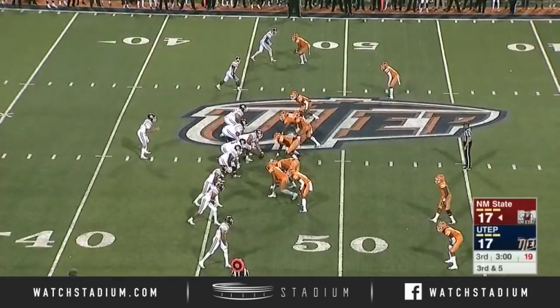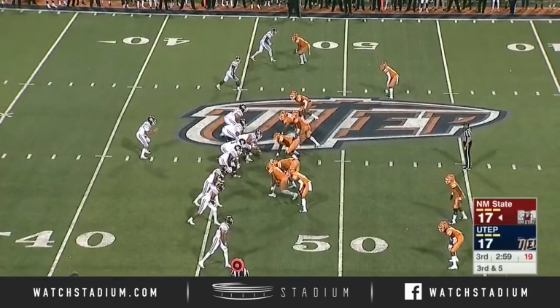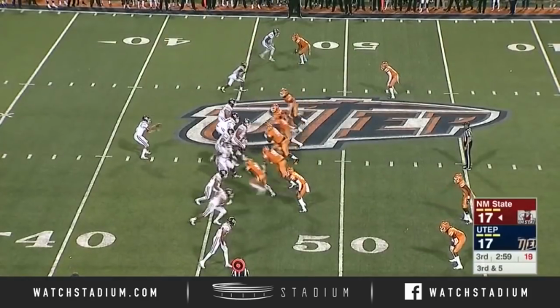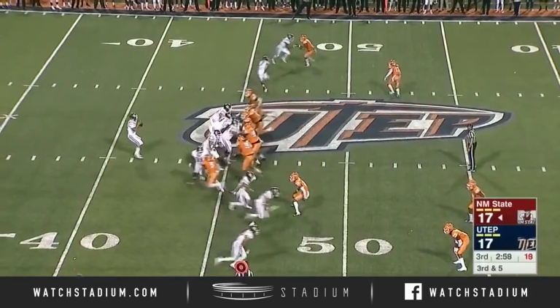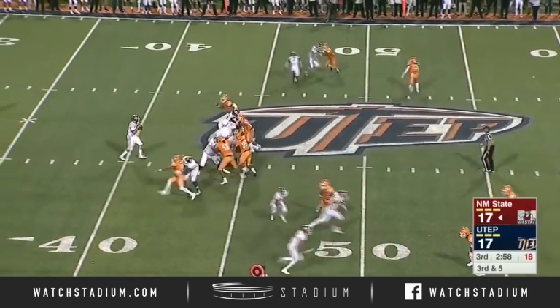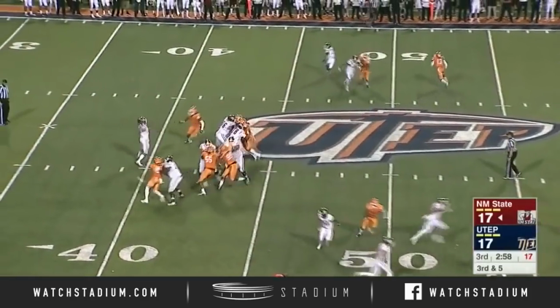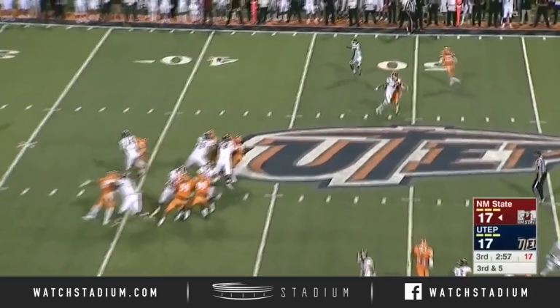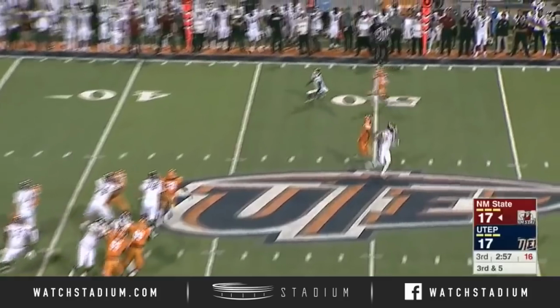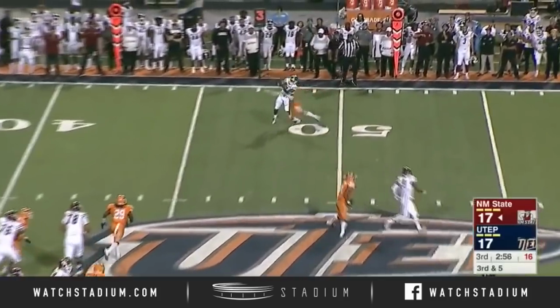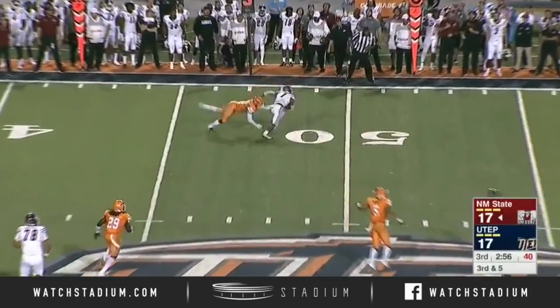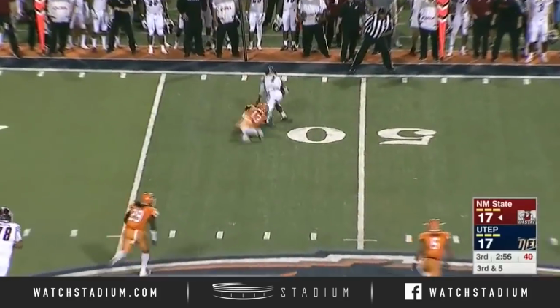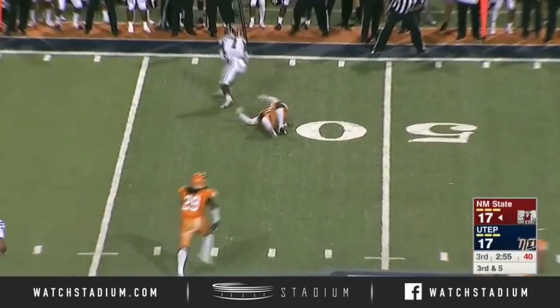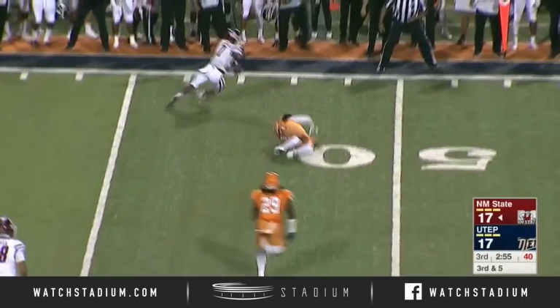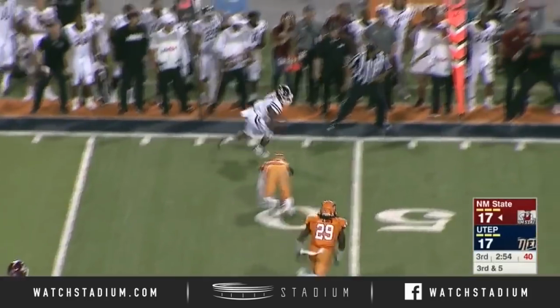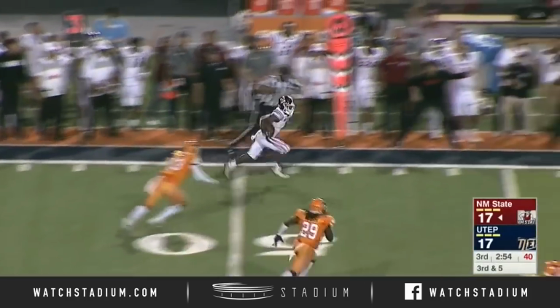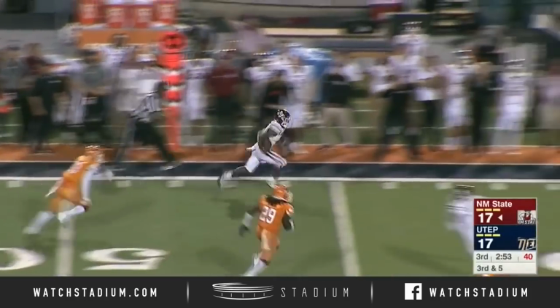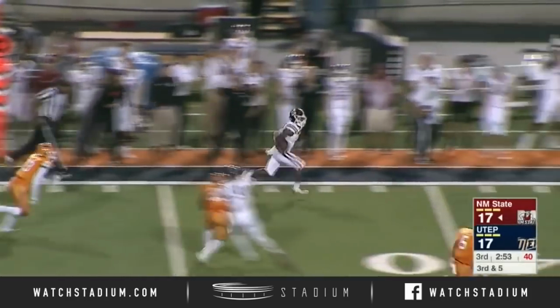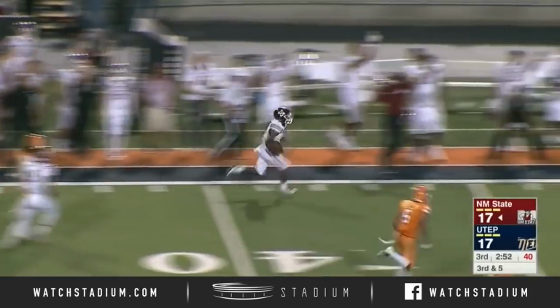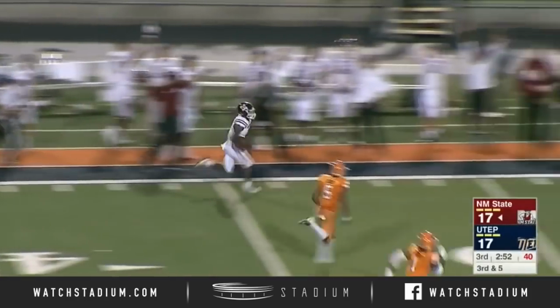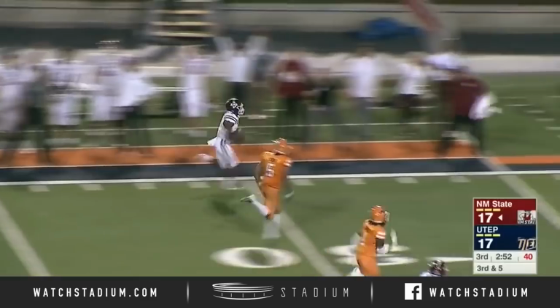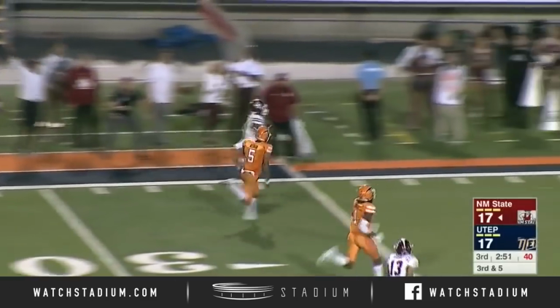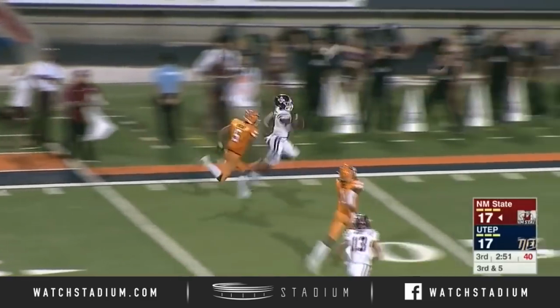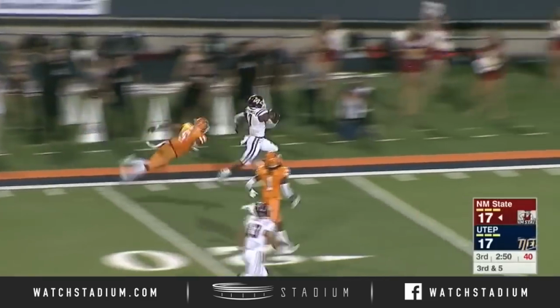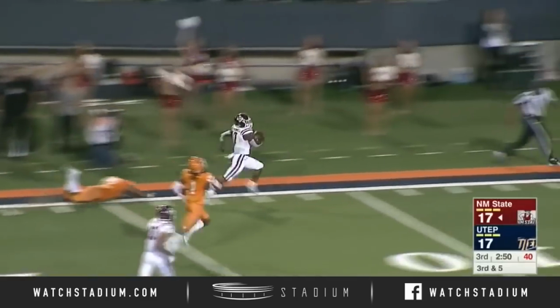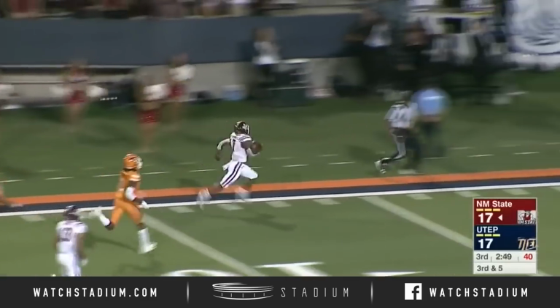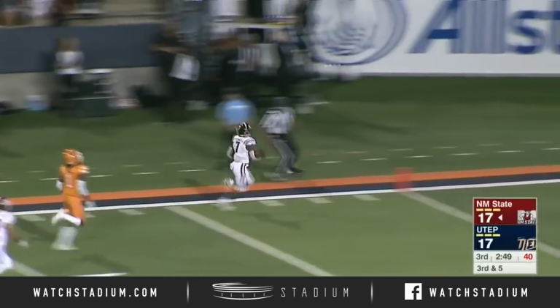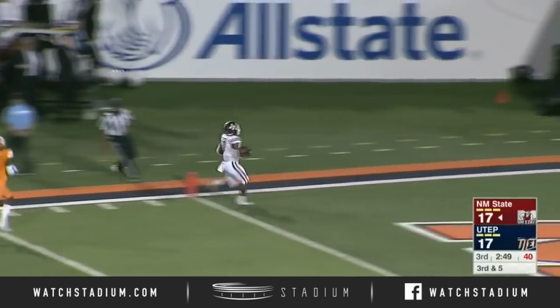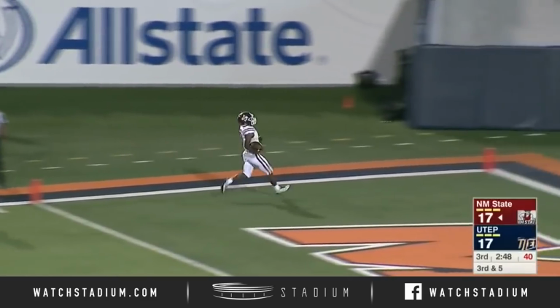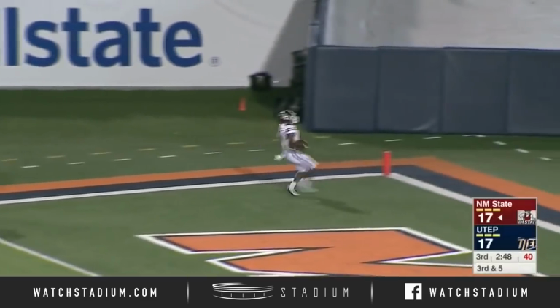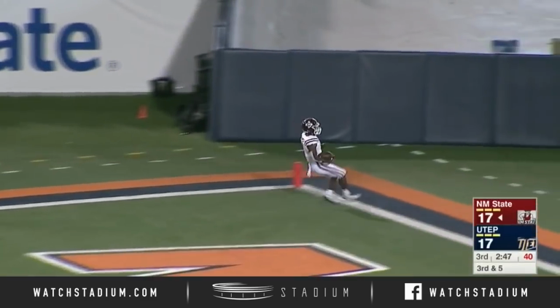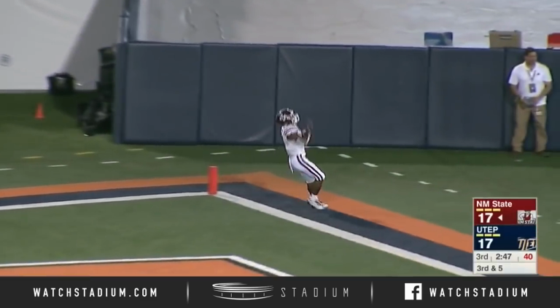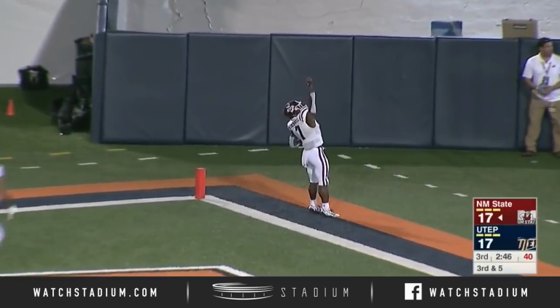Crowd comes to life here on third and five and UTEP is sending pressure. Pass is going to be complete to Jason Huntley. Huntley breaks the tackle and he's going down the sideline — this guy can fly. Touchdown New Mexico State.